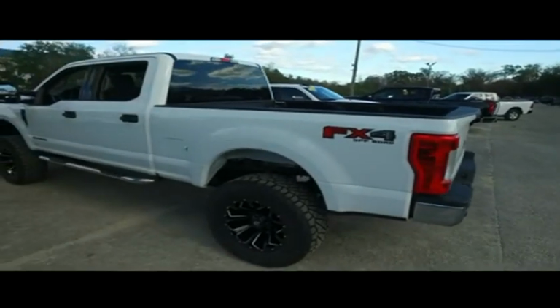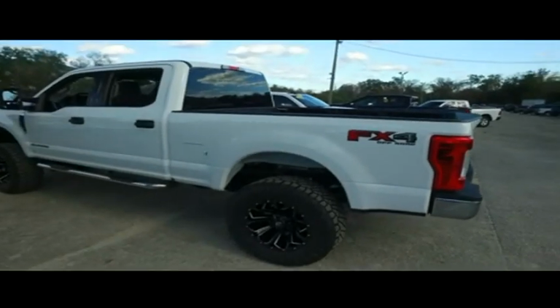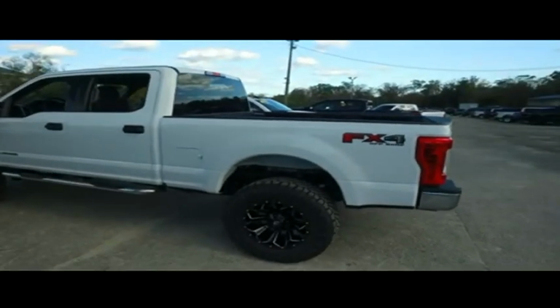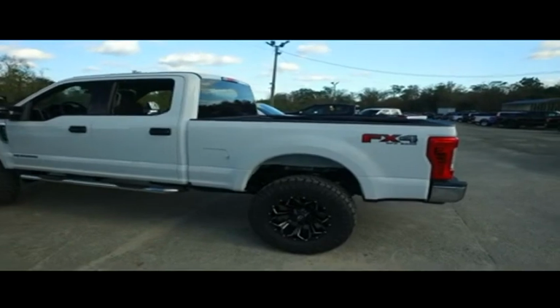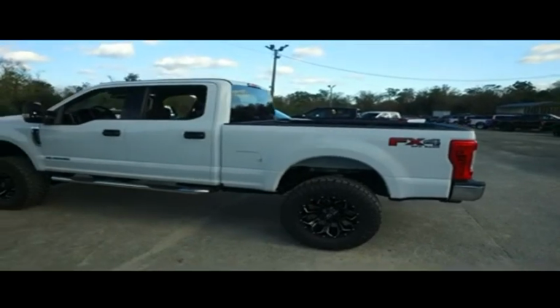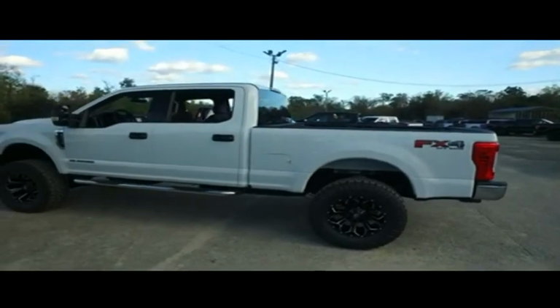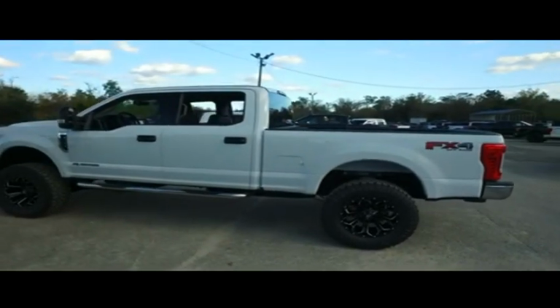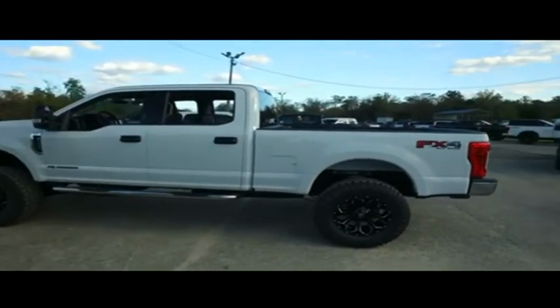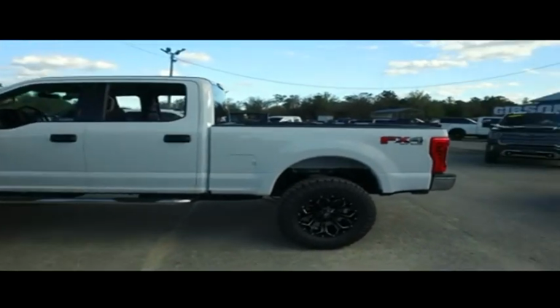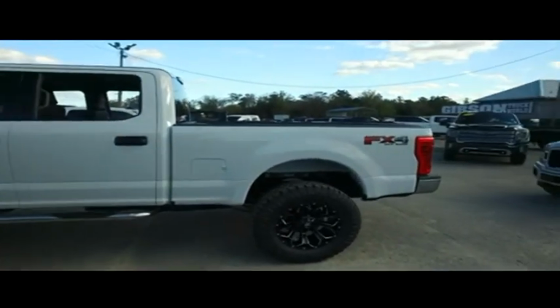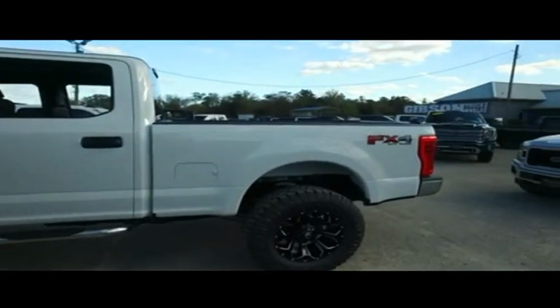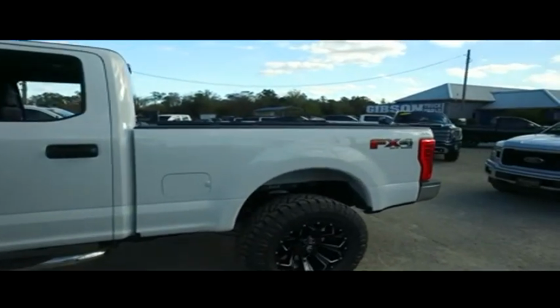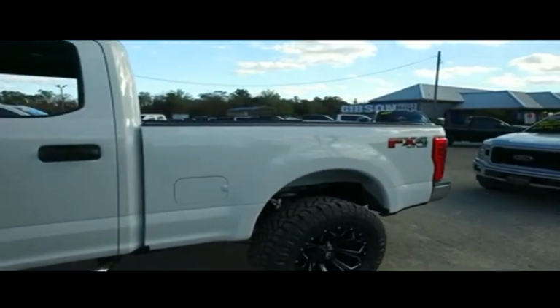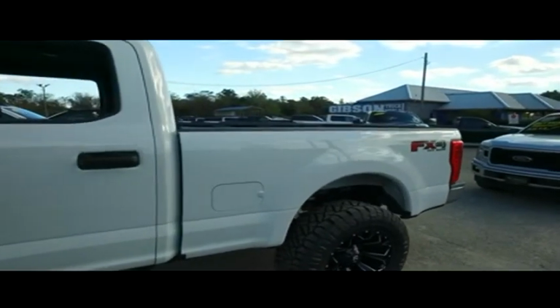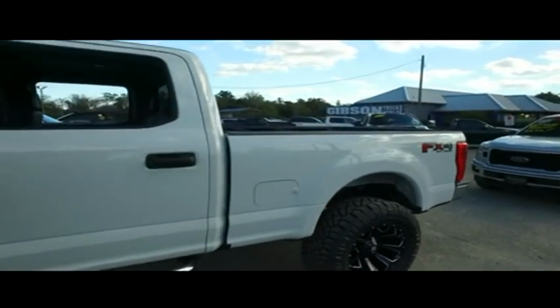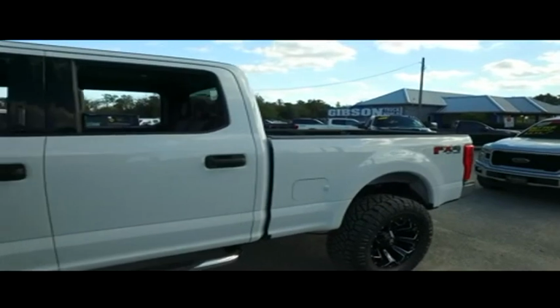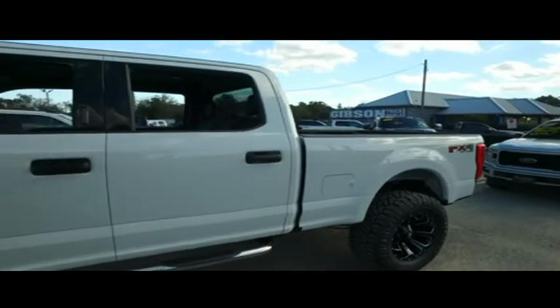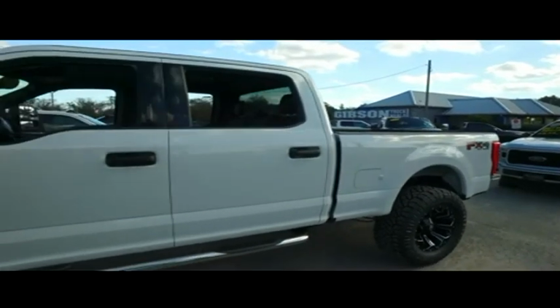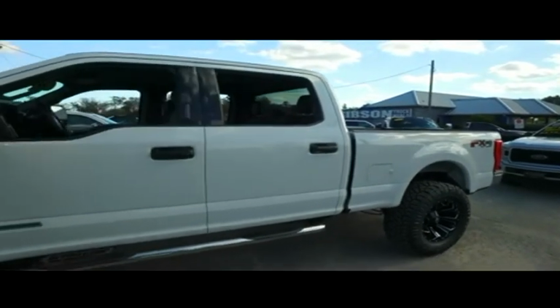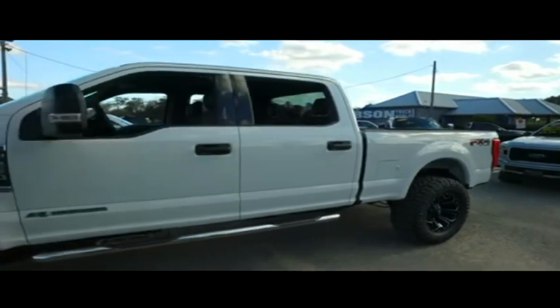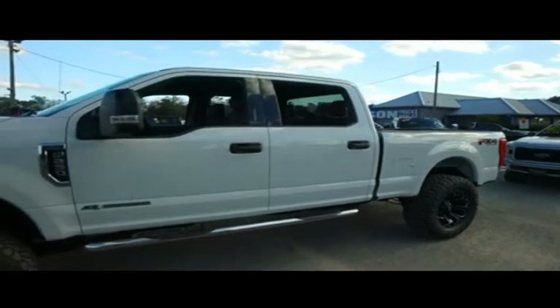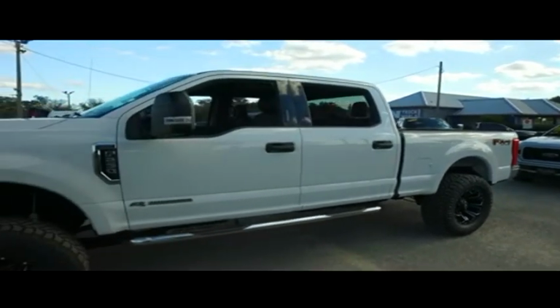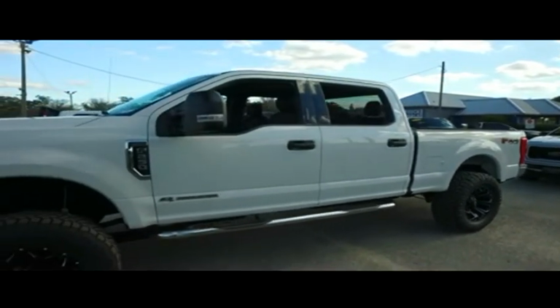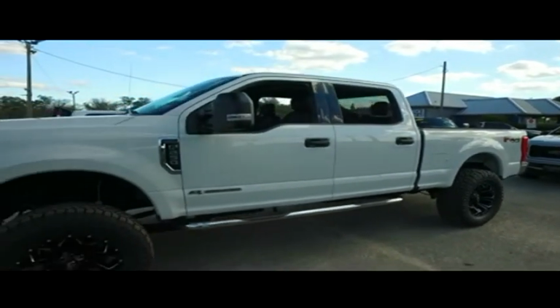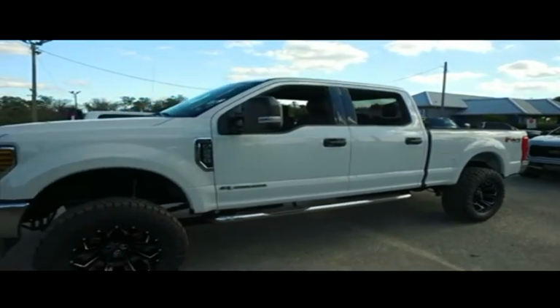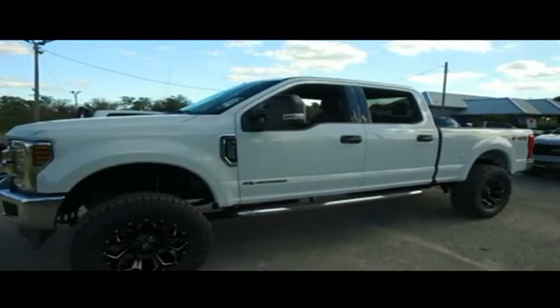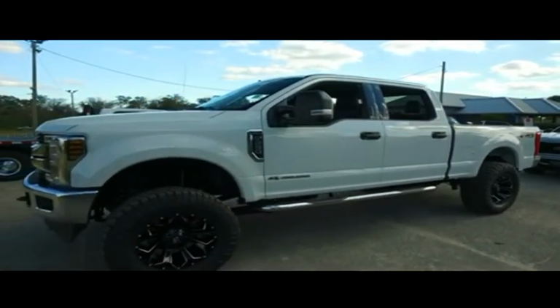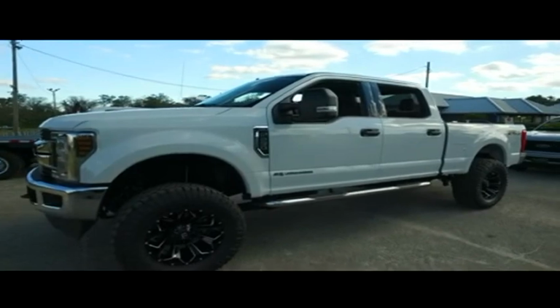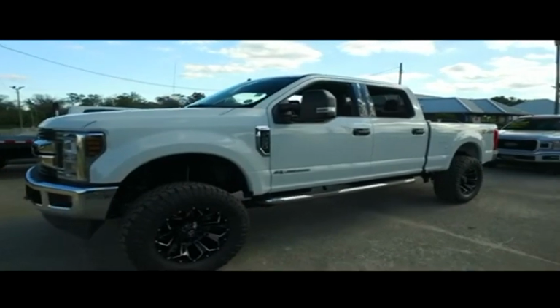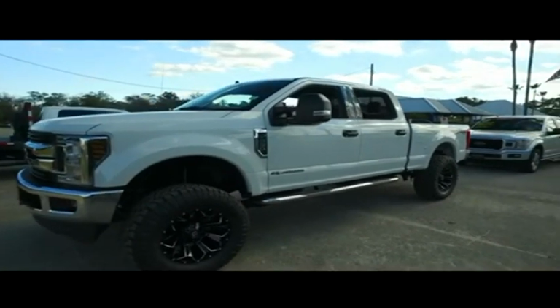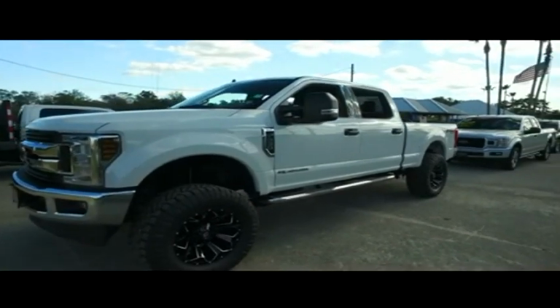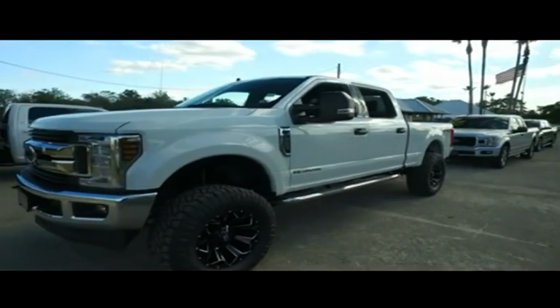Today, Gibson Truck World proudly presents this beautiful 2019 Ford F-250 with that V8 6.7 liter Power Stroke turbo pumping muscle — a brand new lifted monster with automatic four-wheel drive.